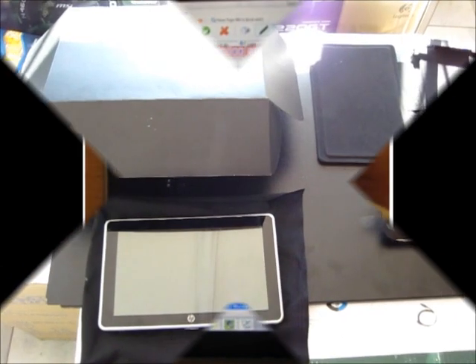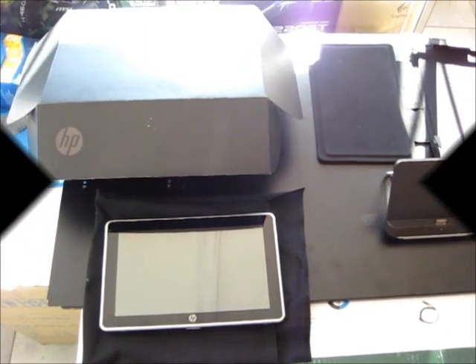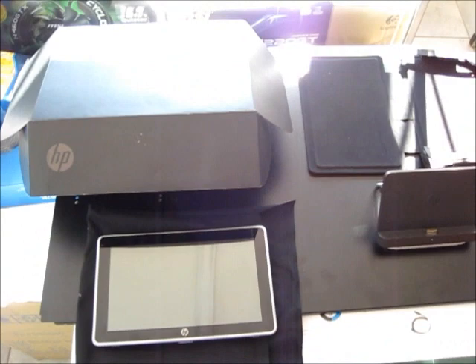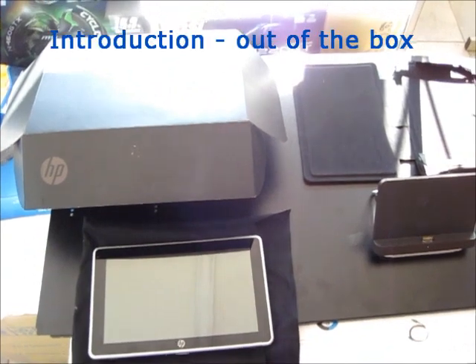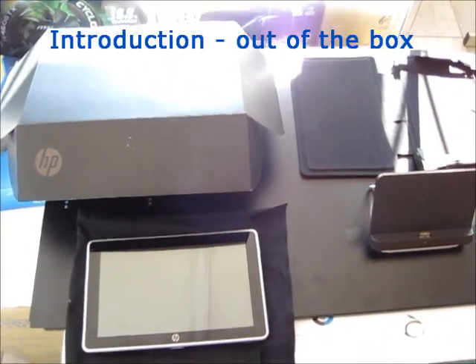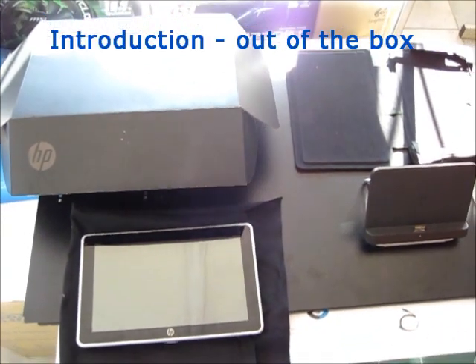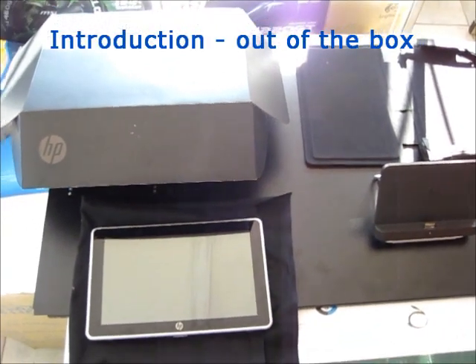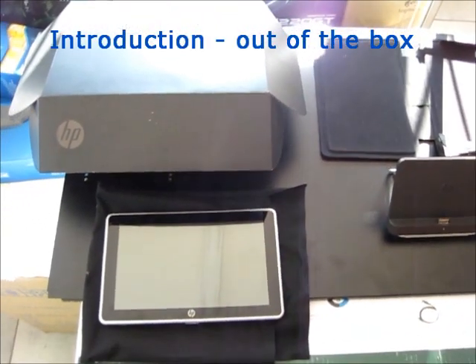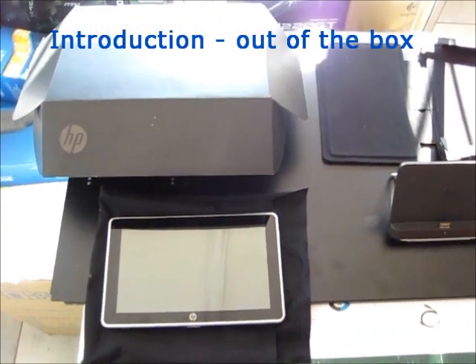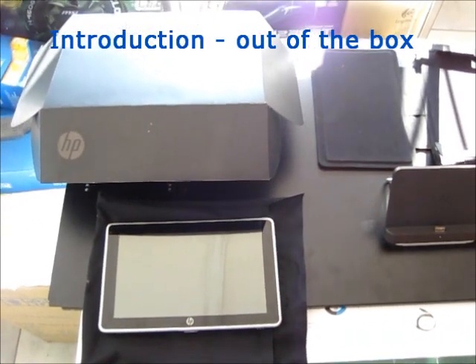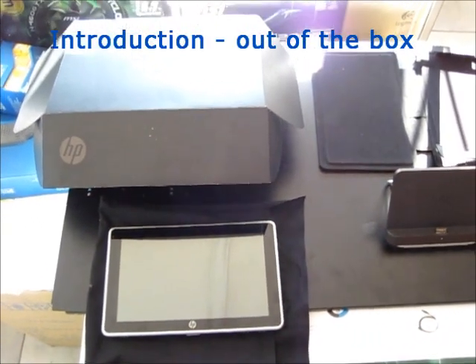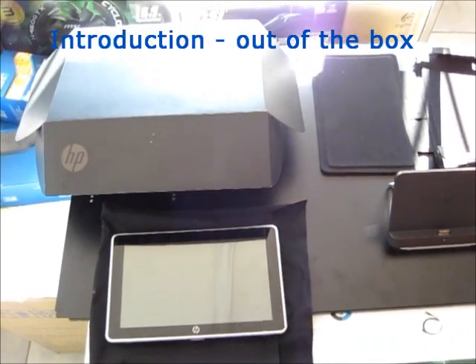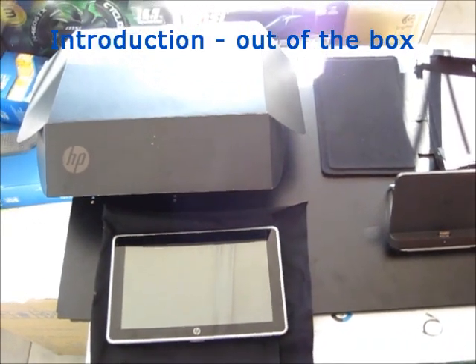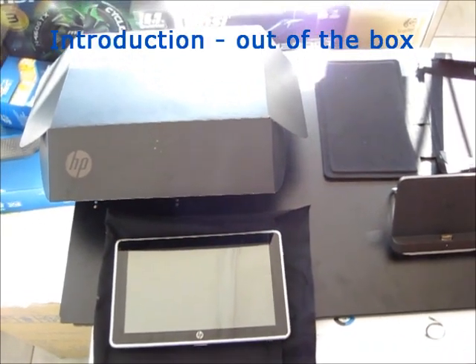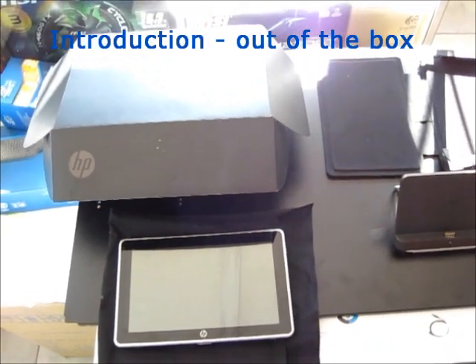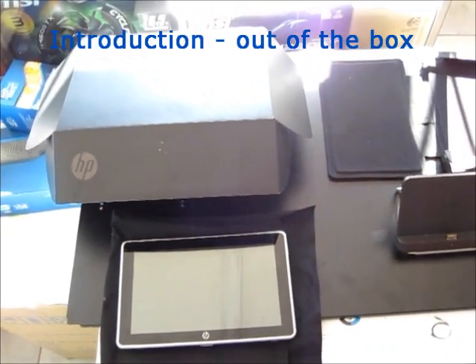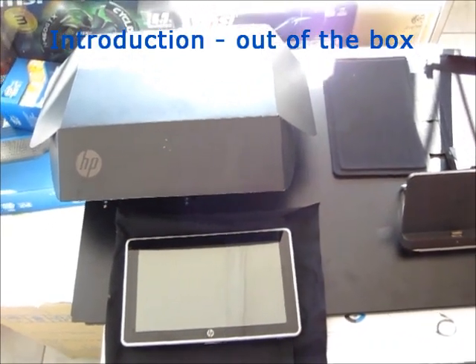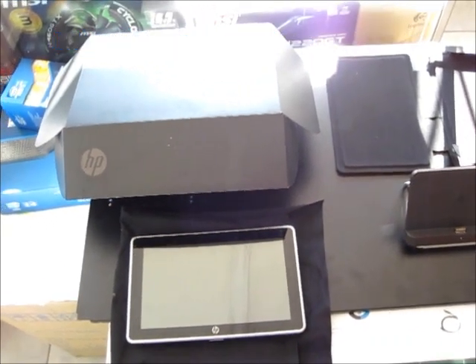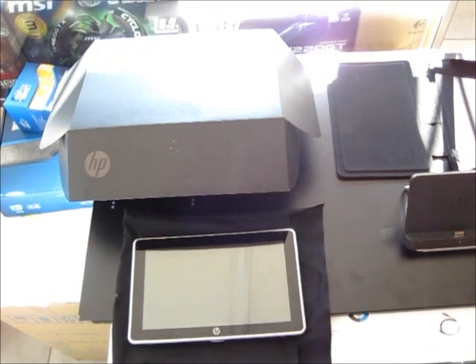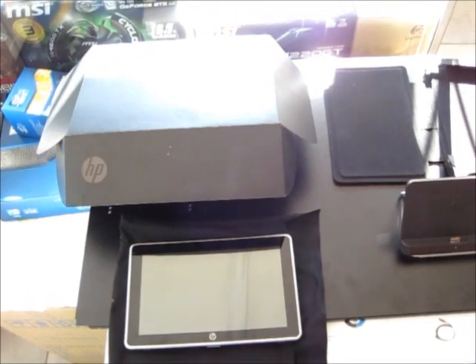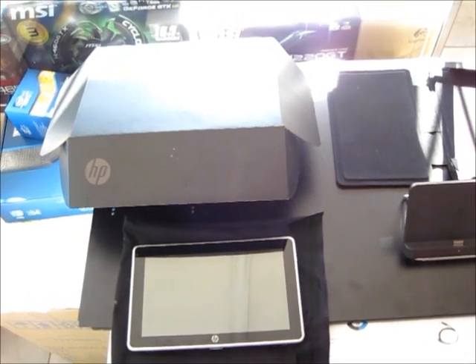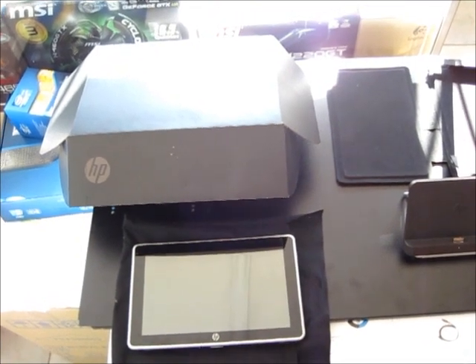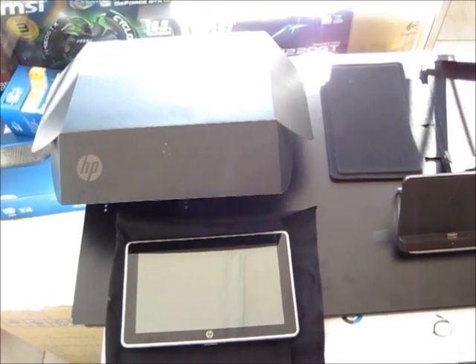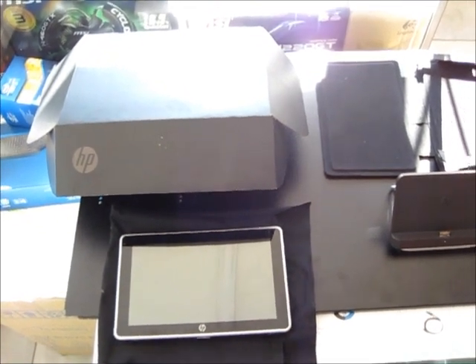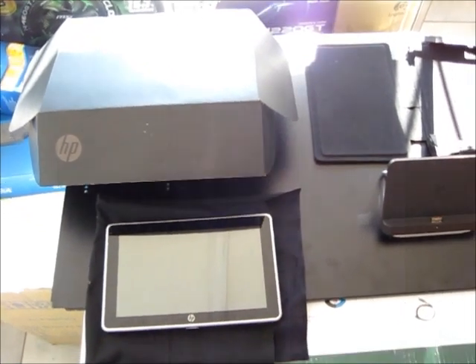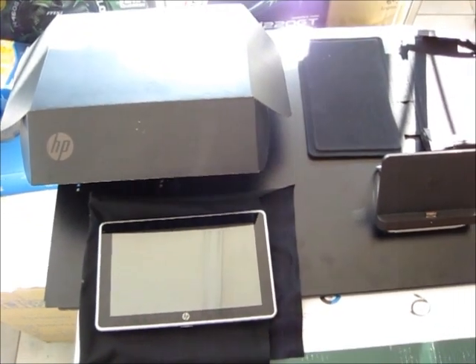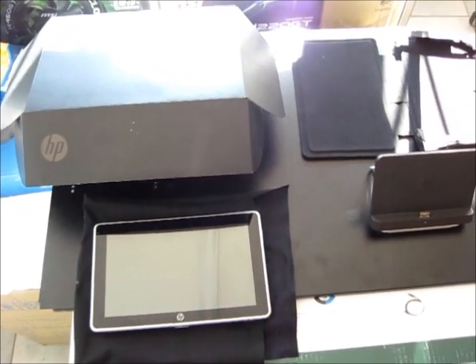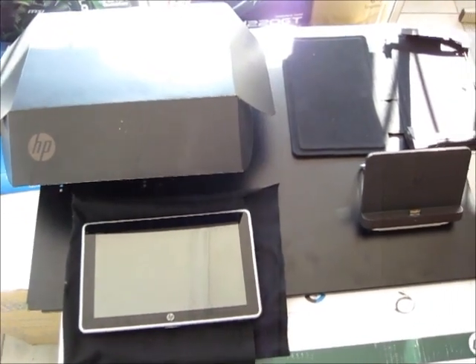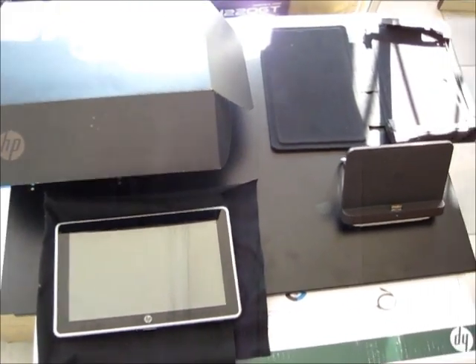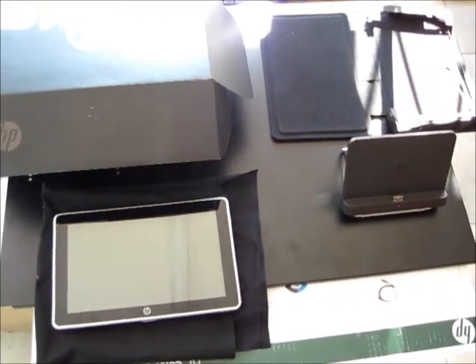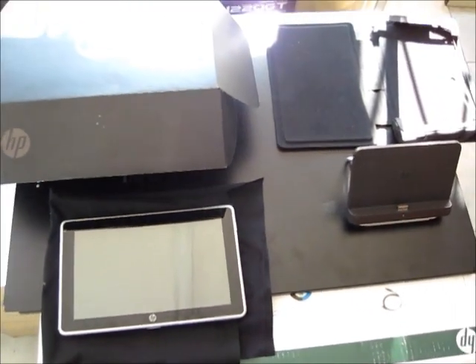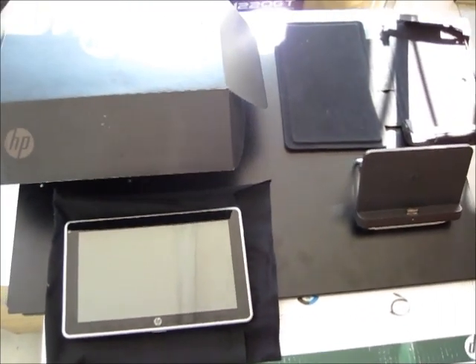Thank you for clicking on our link. This is a great review for the HP Slate 500, courtesy of Unitec Computers. Let's have a look at this baby, the way it comes straight out of the box.